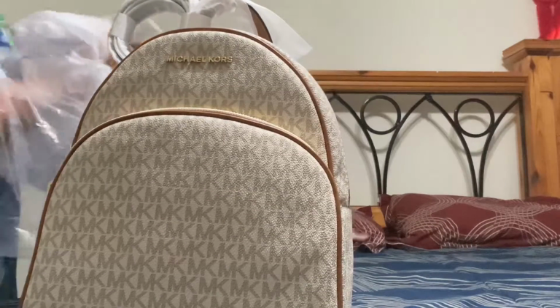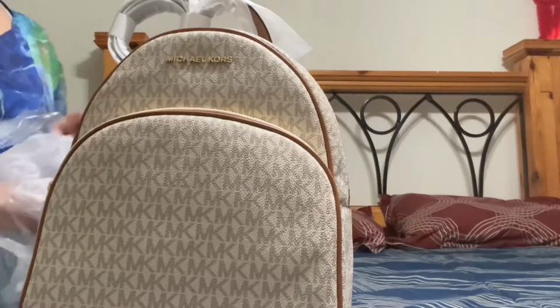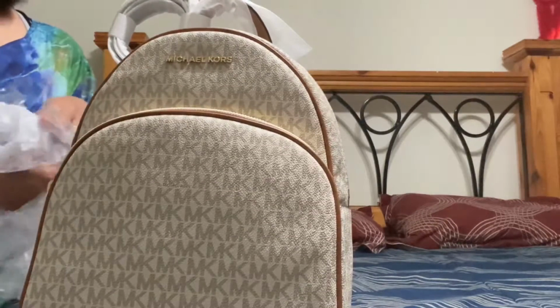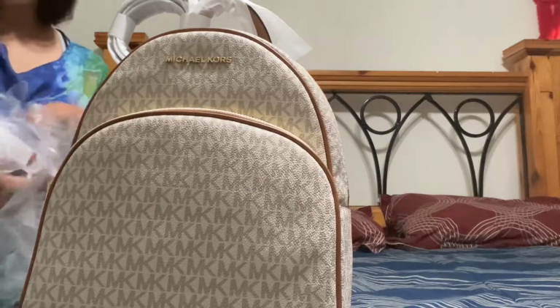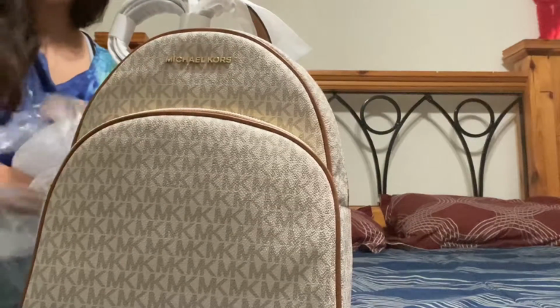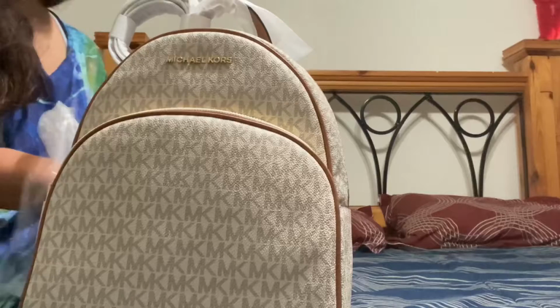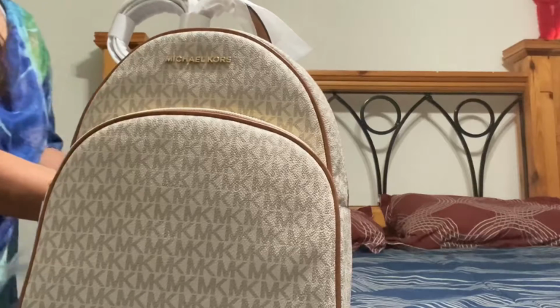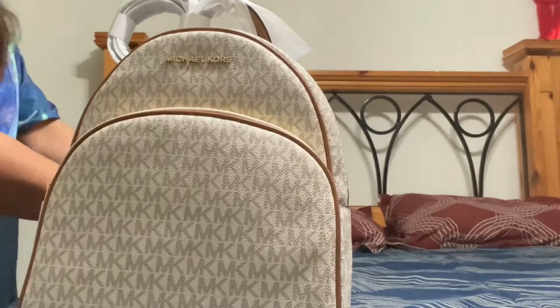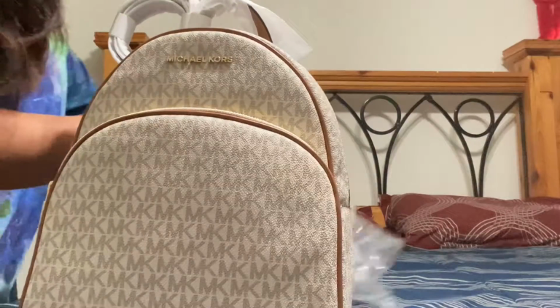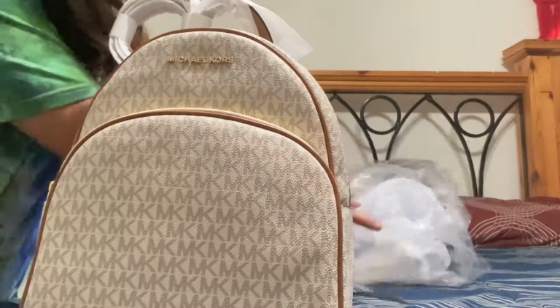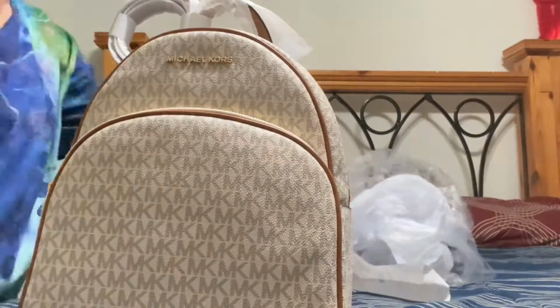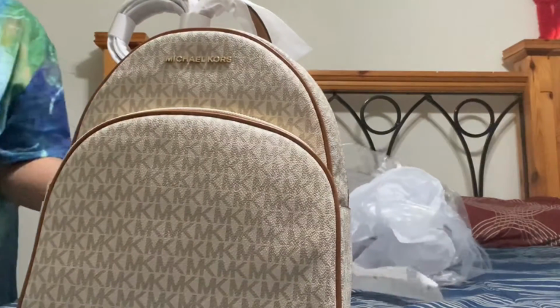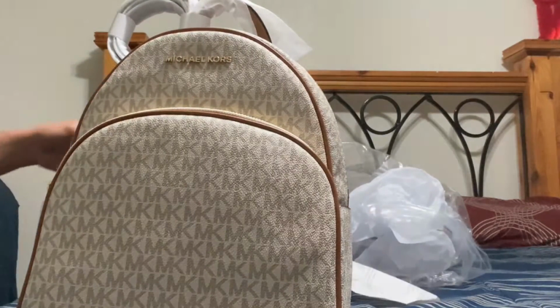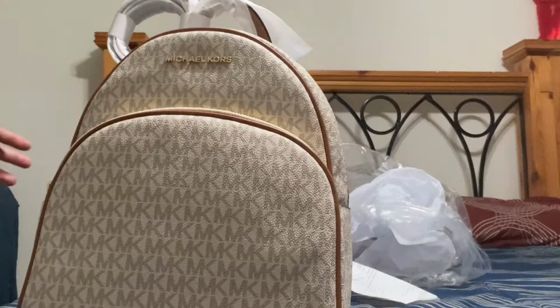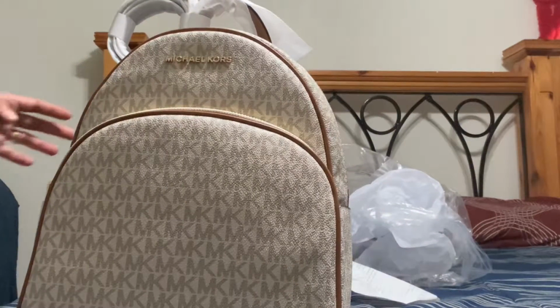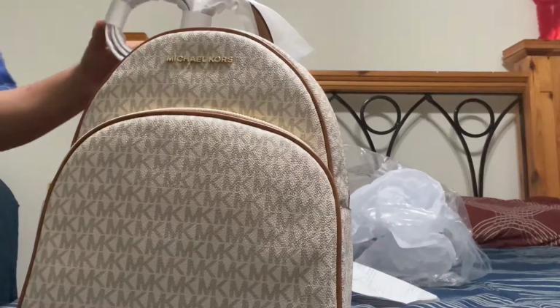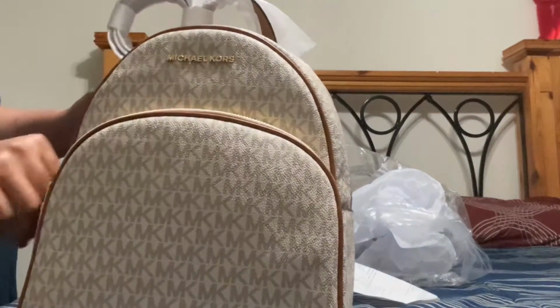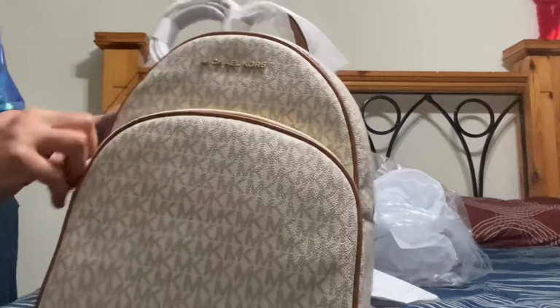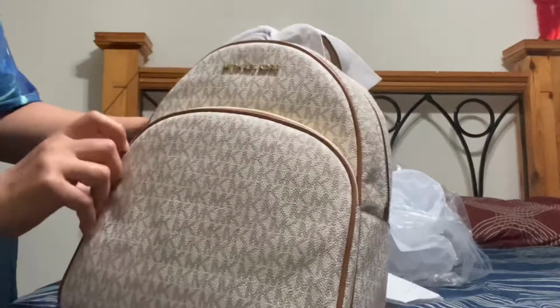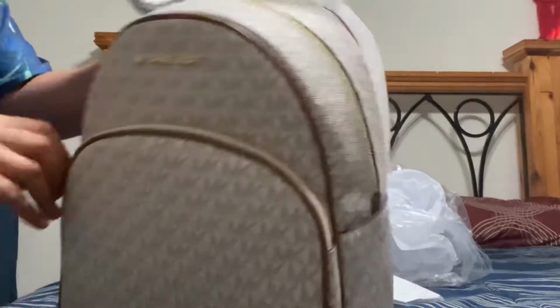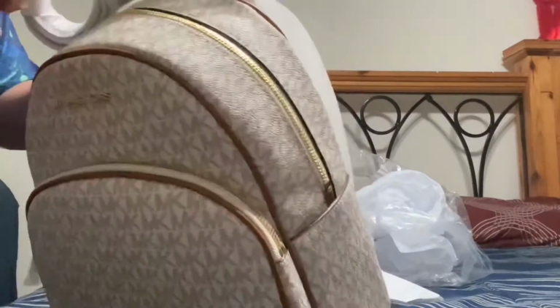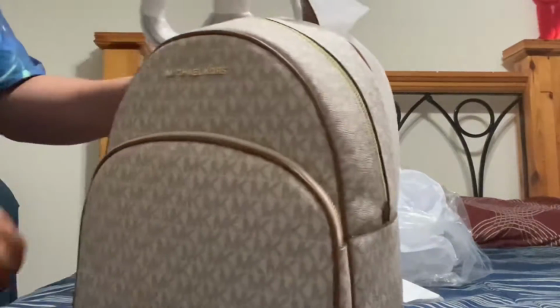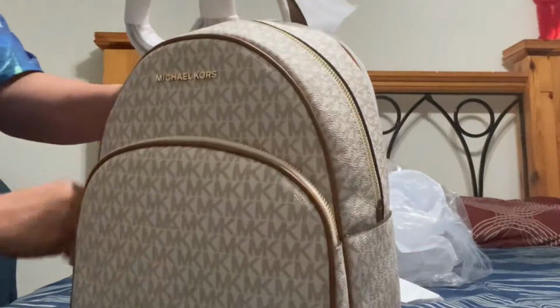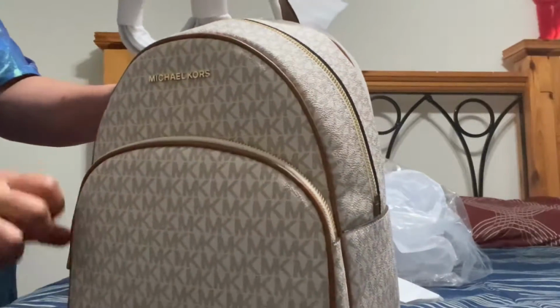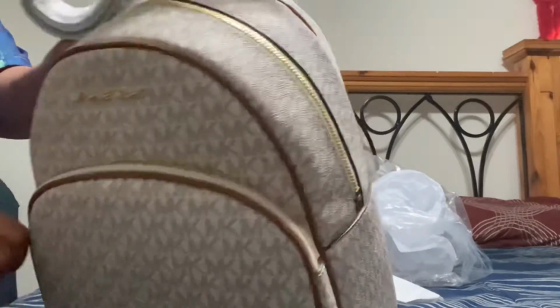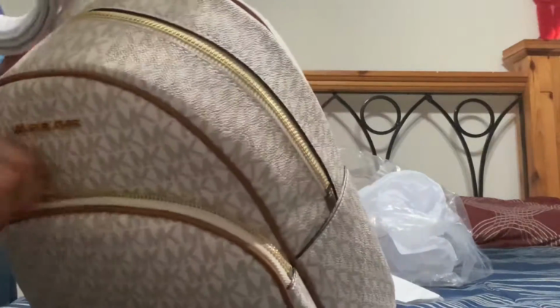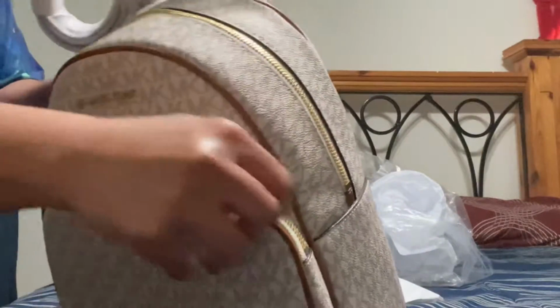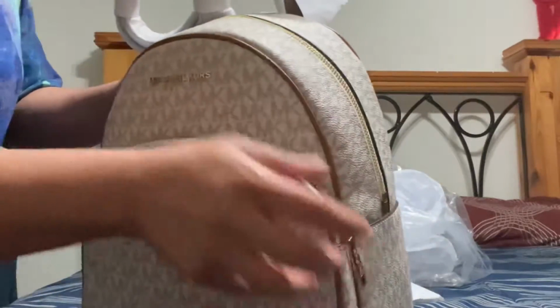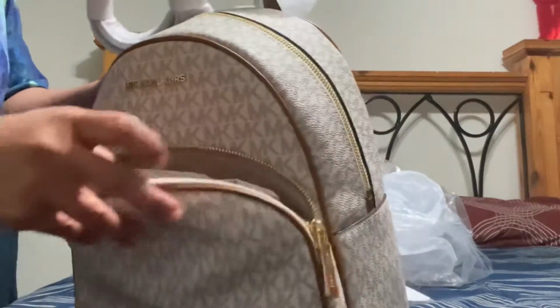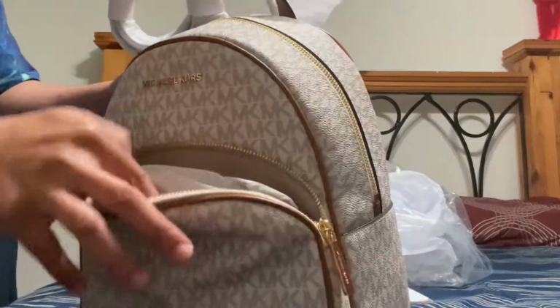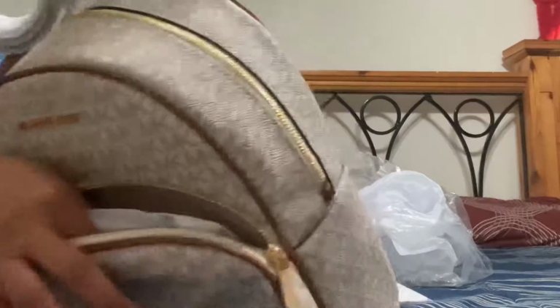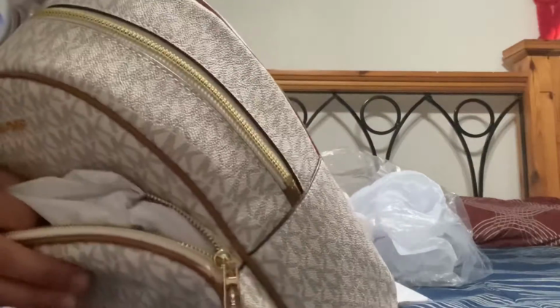I'm going to show you the bag. So here, this is the front pocket, and the back pocket will be here.